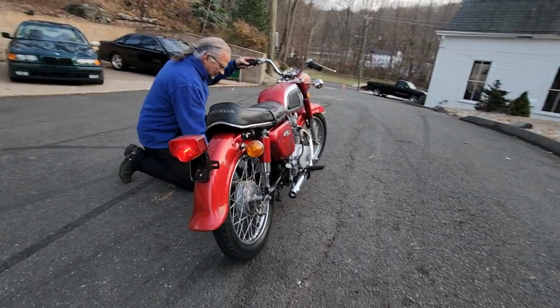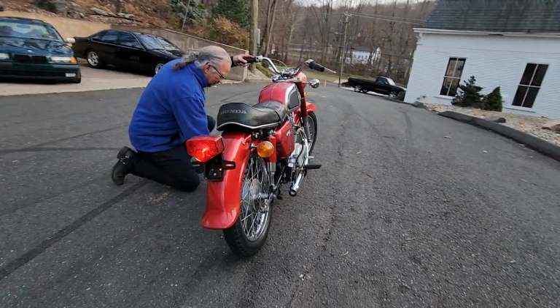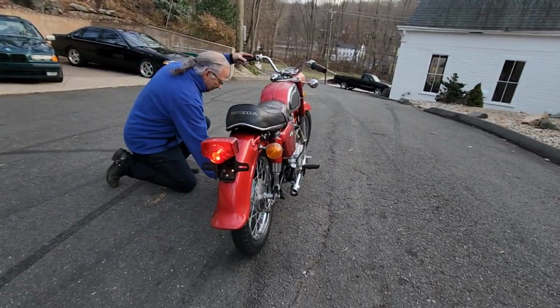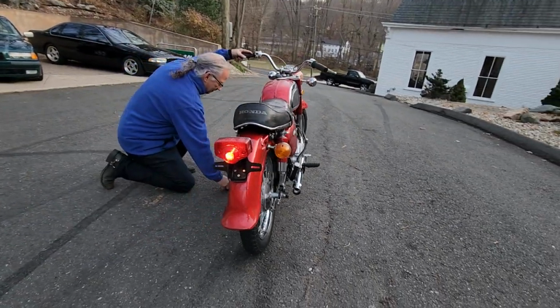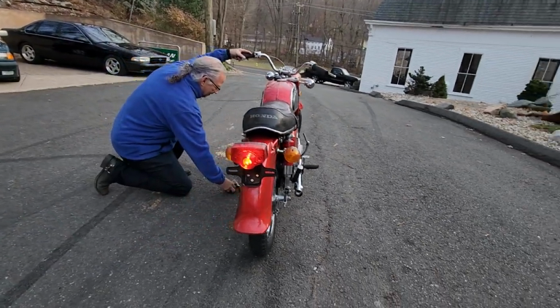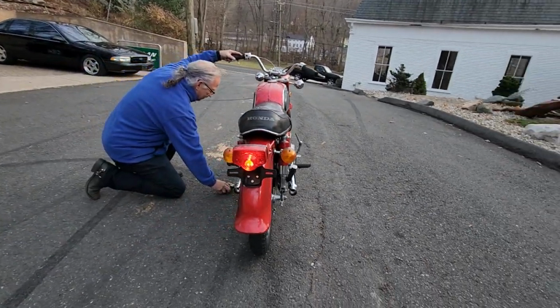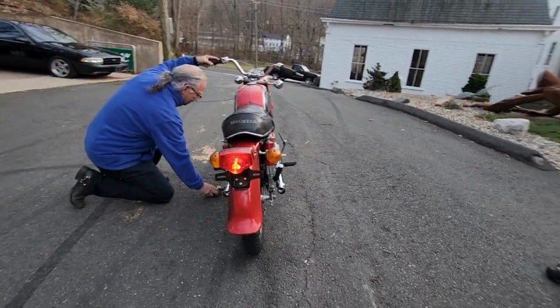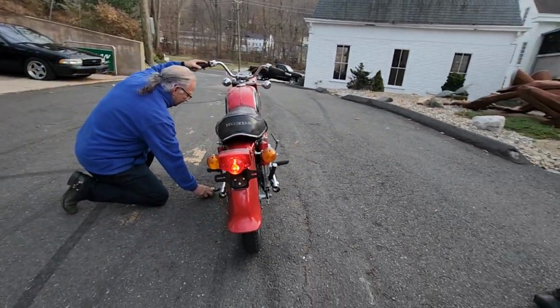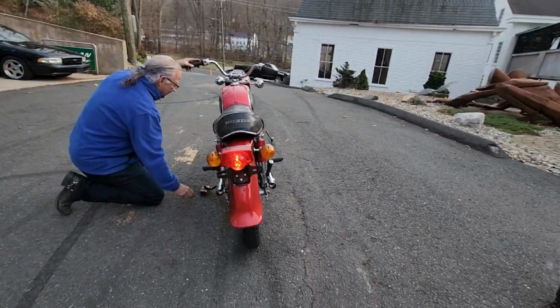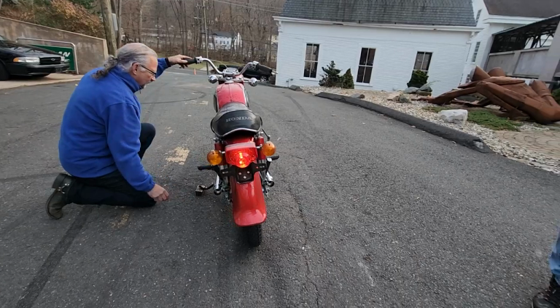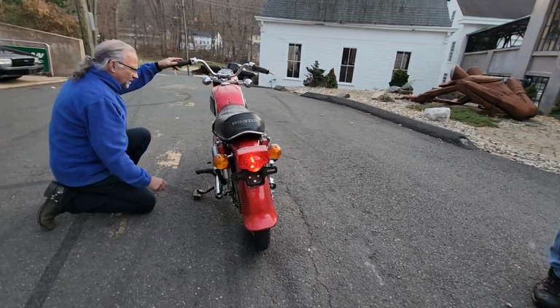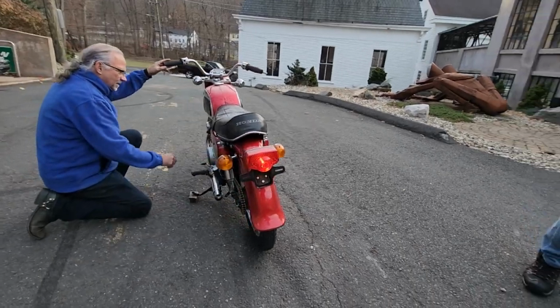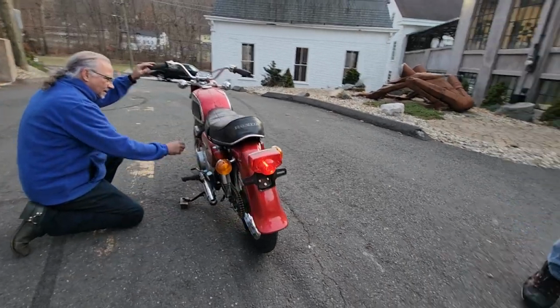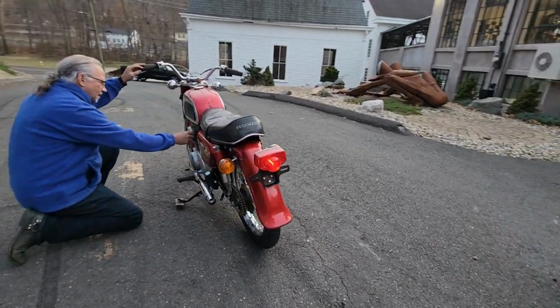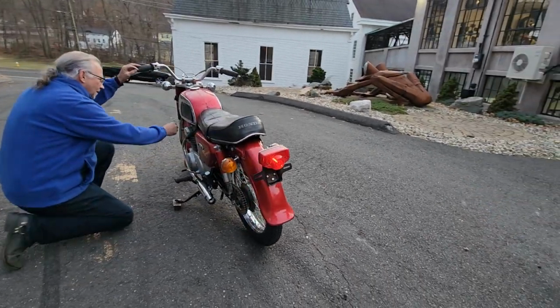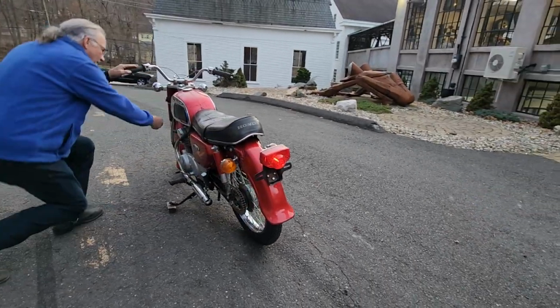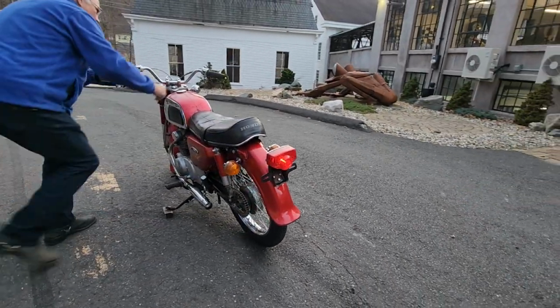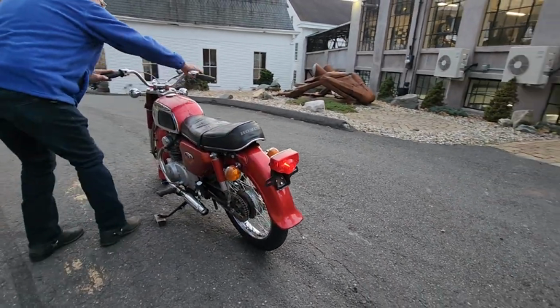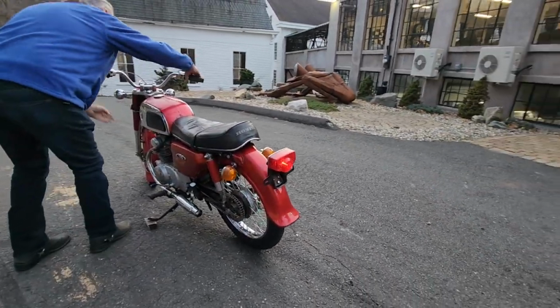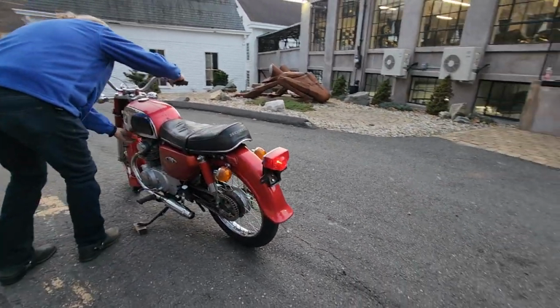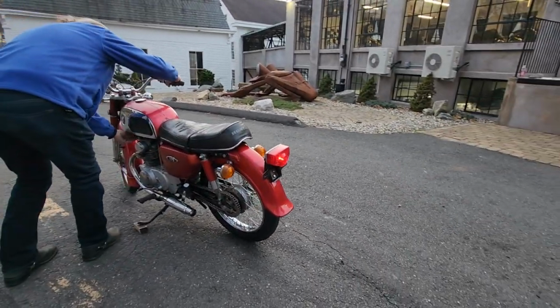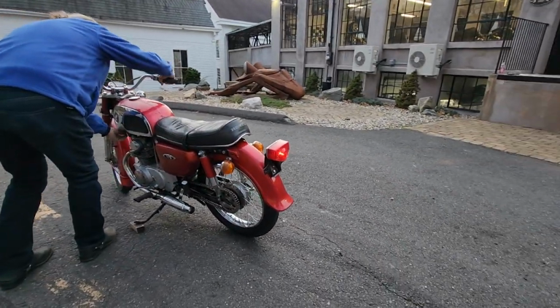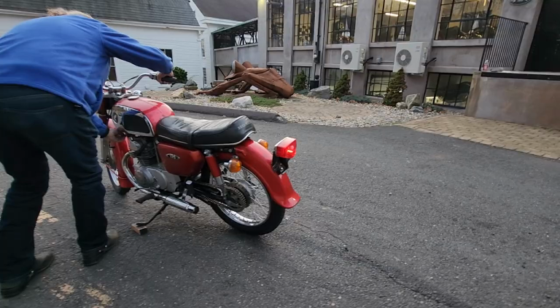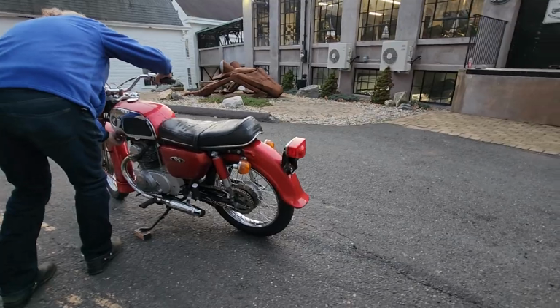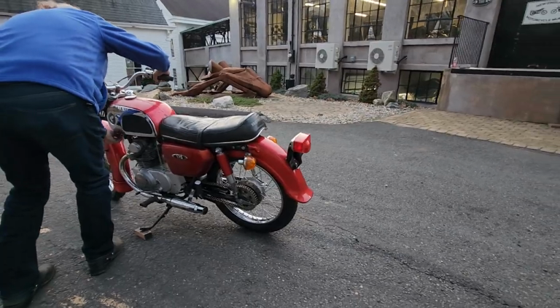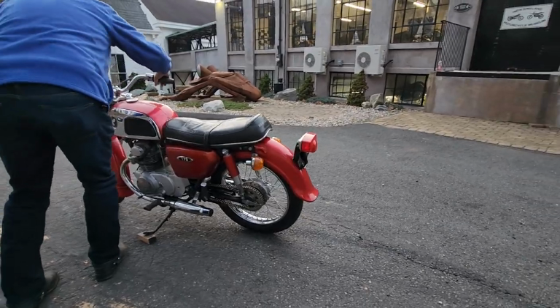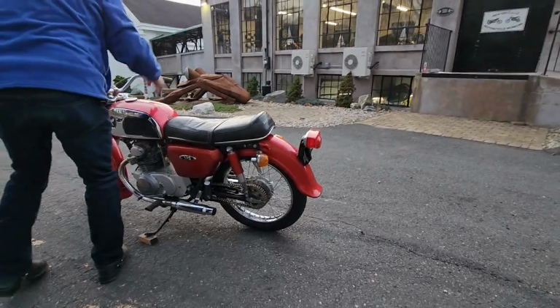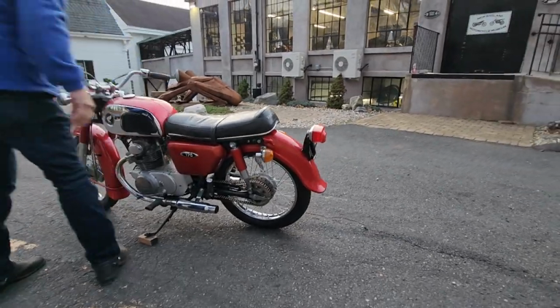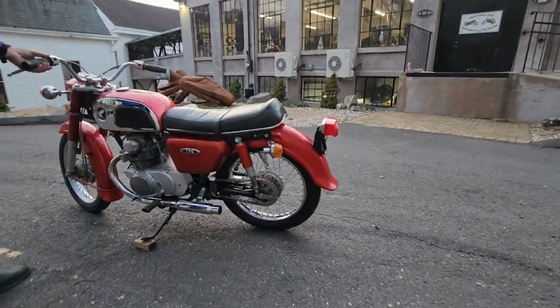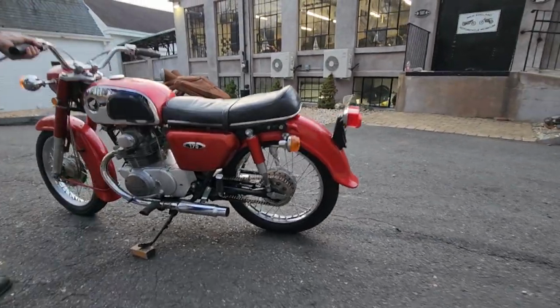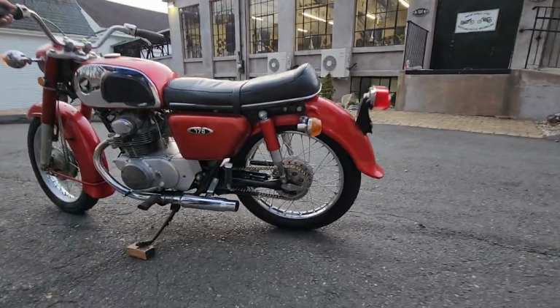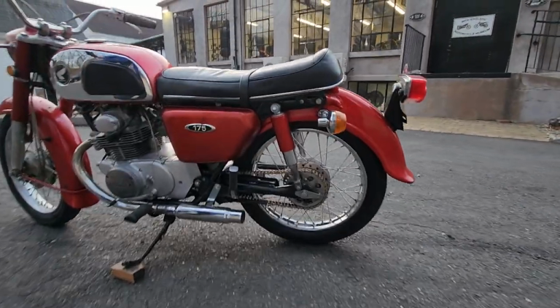Went through the bike, aired up the tires, lubed up the throttle assembly, put a new battery in it, drained the fuel out of the tank, put VP non-ethanol fuel in it, installed the mufflers, changed the oil, and put a new gold chain on it. That's about all it needed.